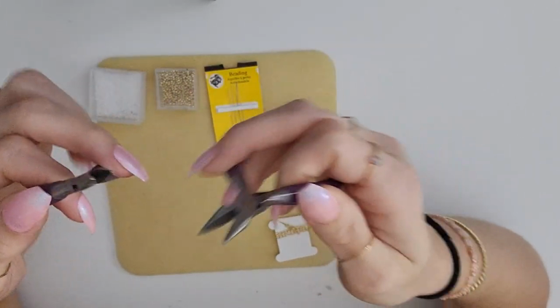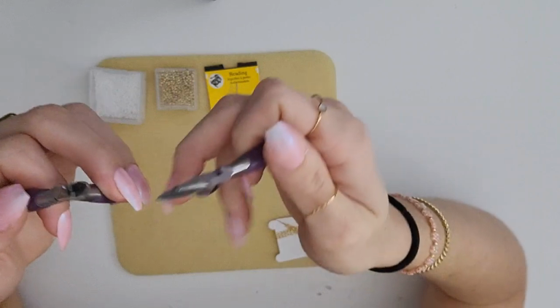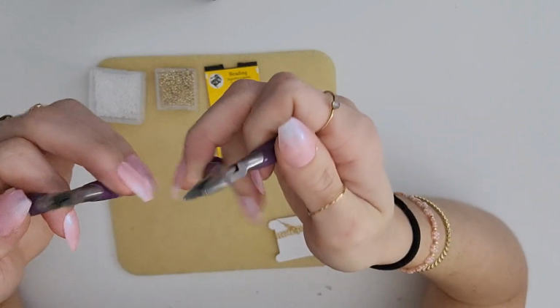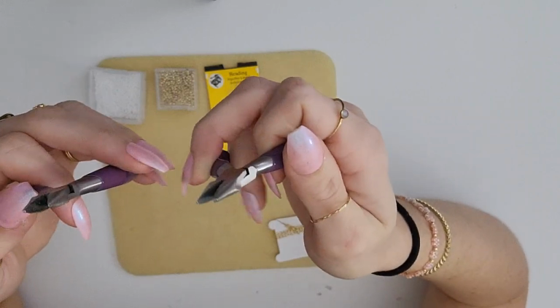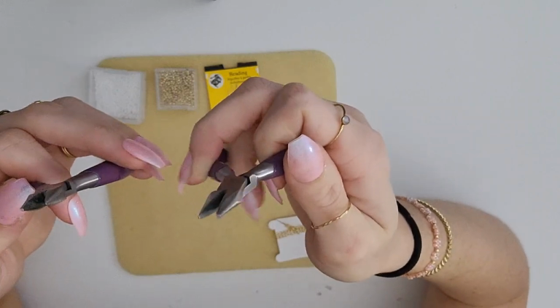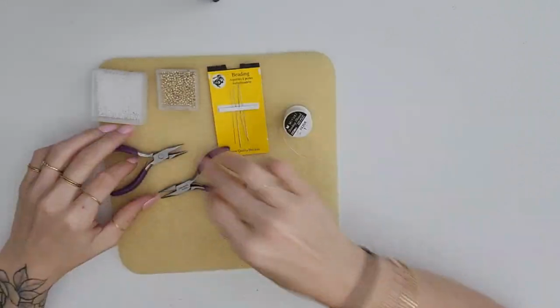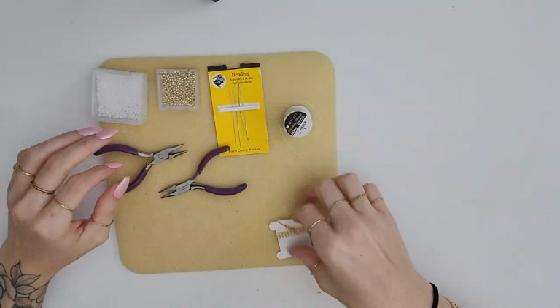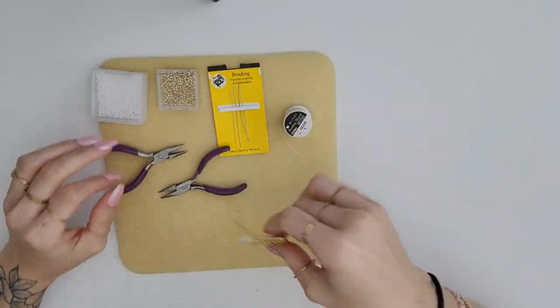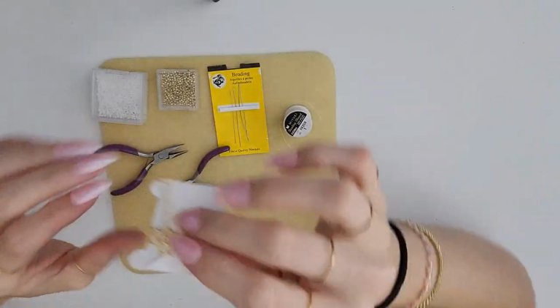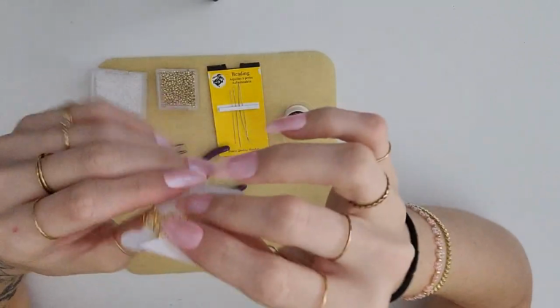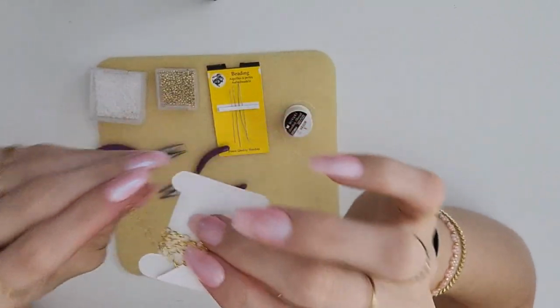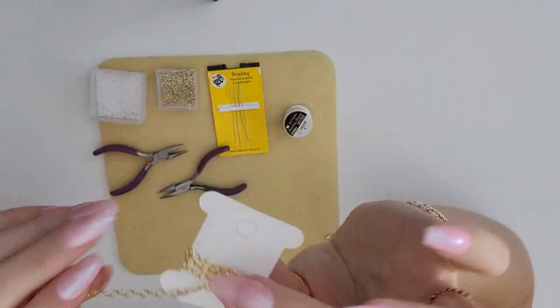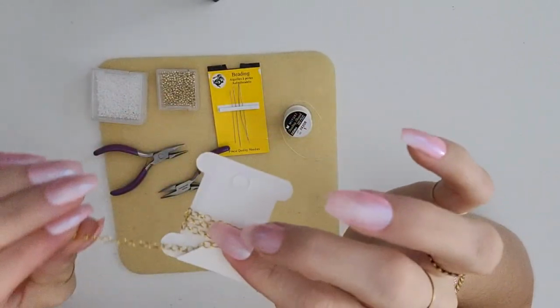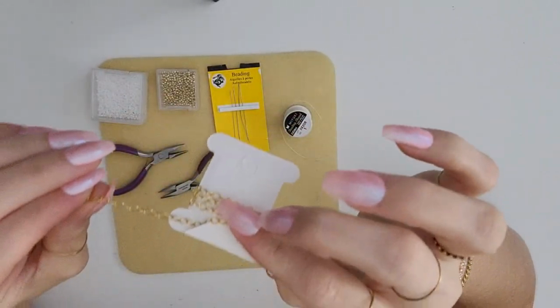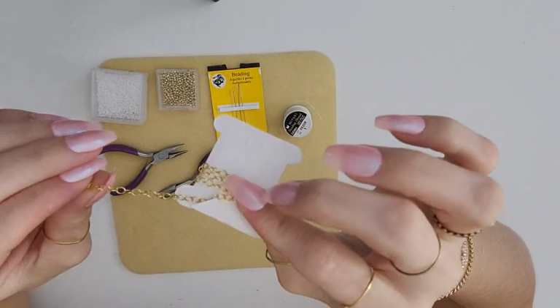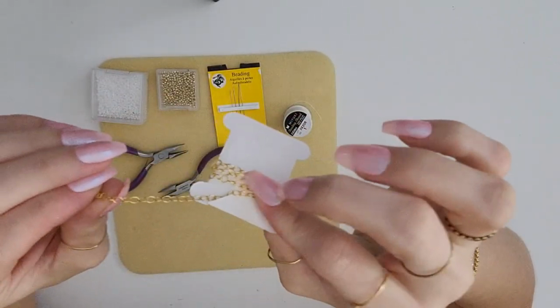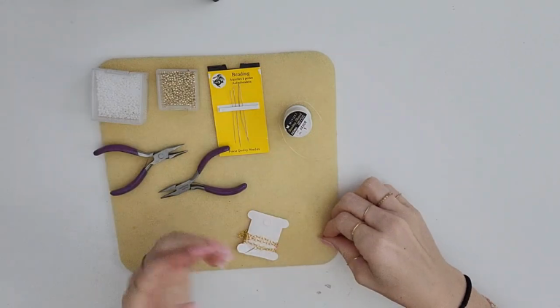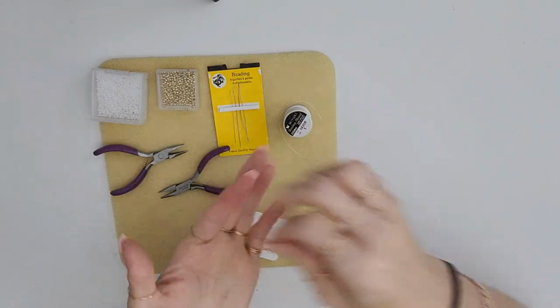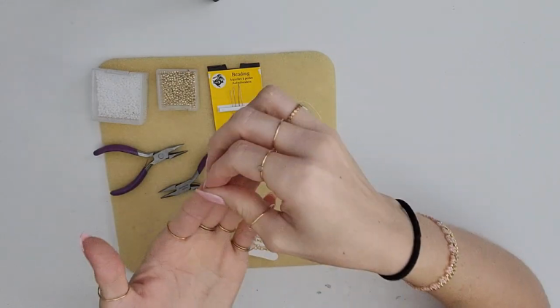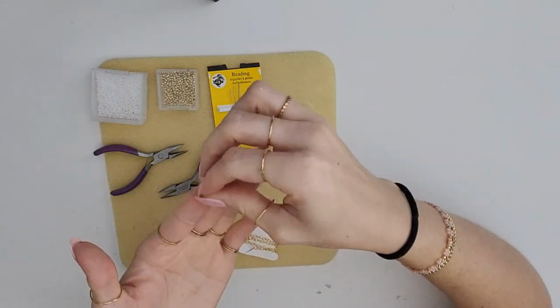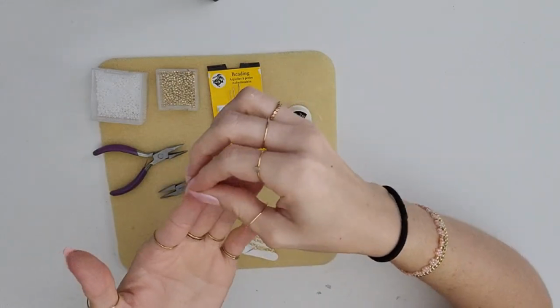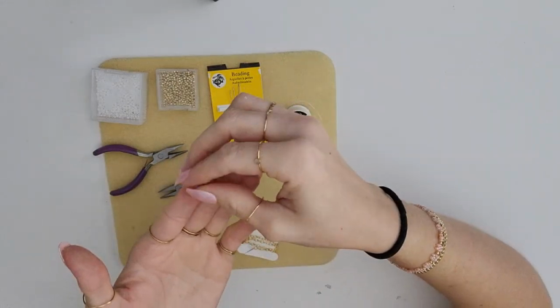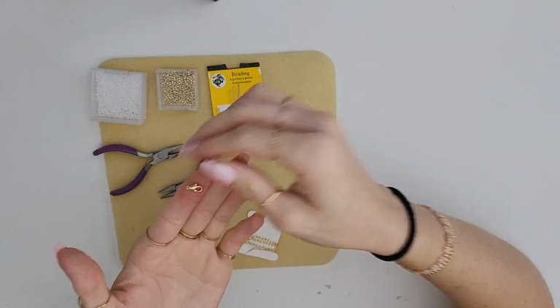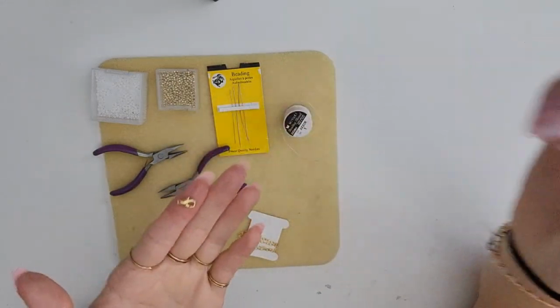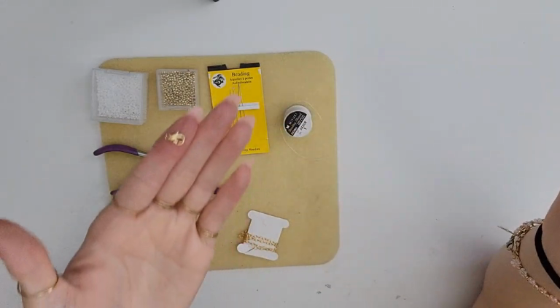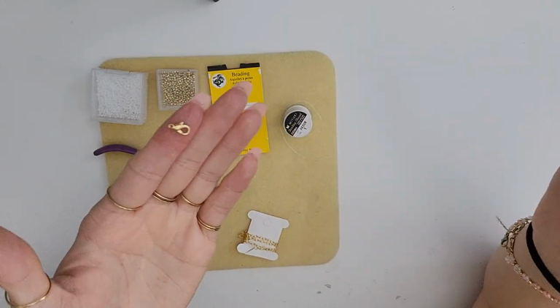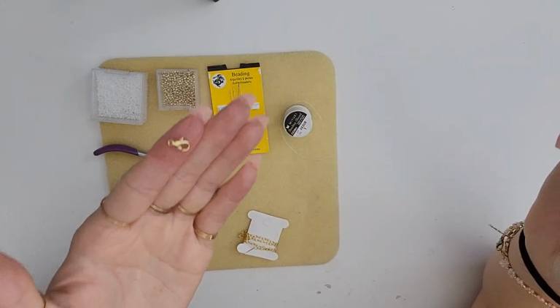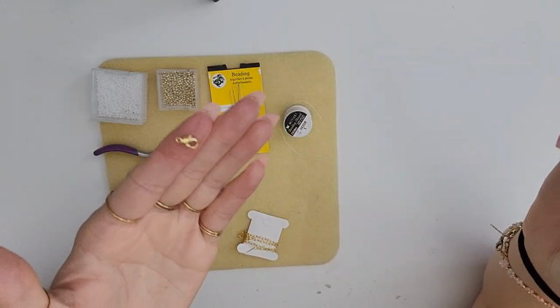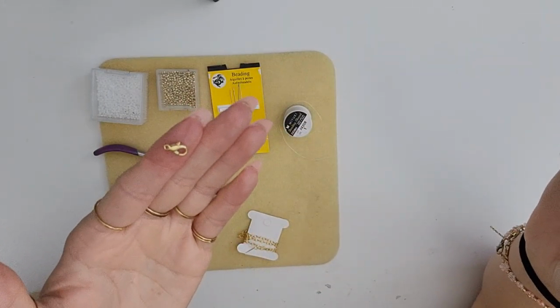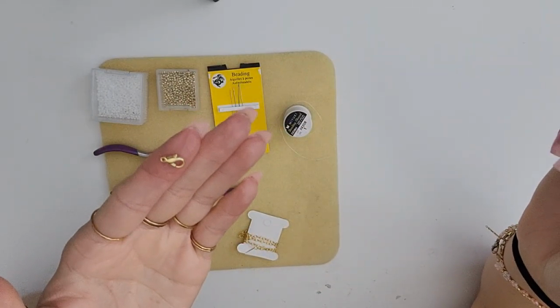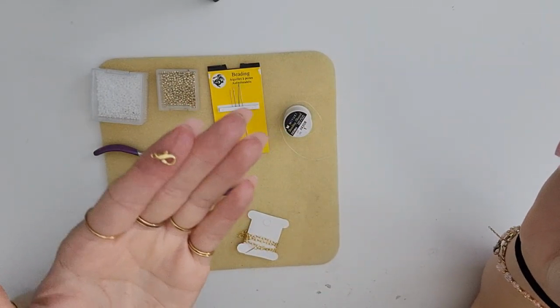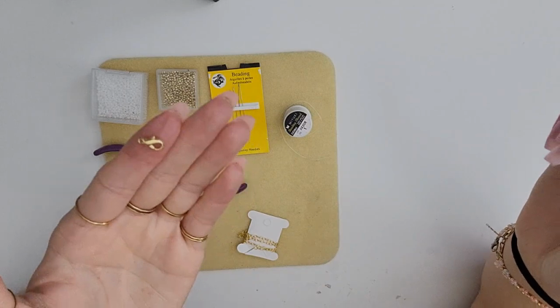Then you're gonna want at least two — I would get two just to make it easier — jewelry pliers. These are flat. You're gonna want some chain, and then you're also going to want some kind of clasp. I personally like lobster clasps the best.